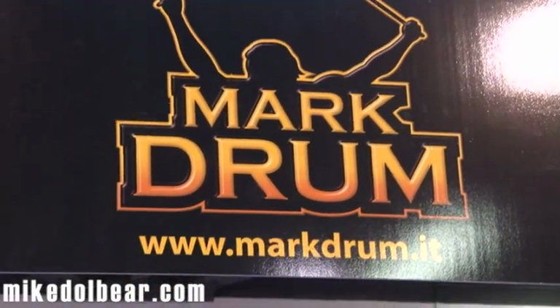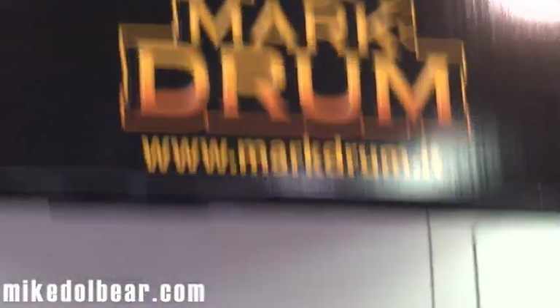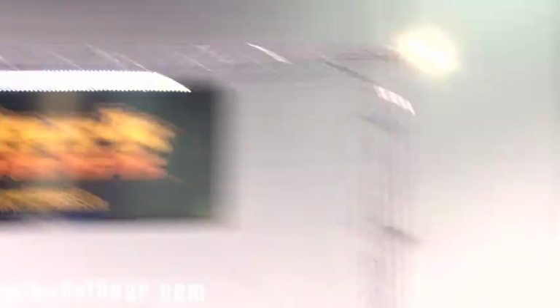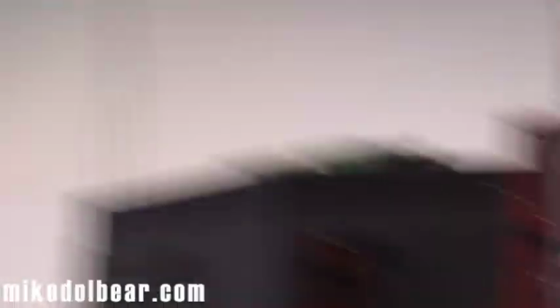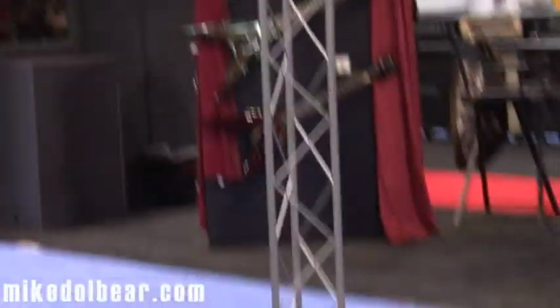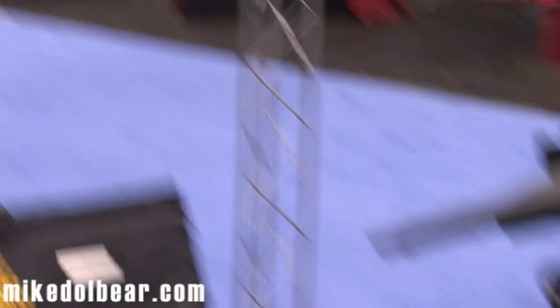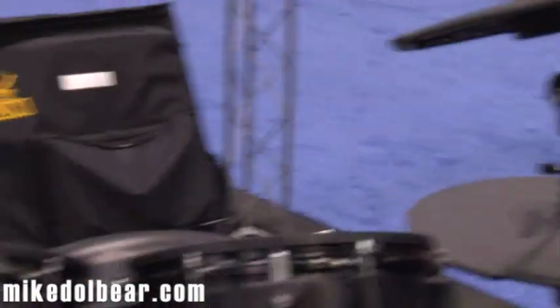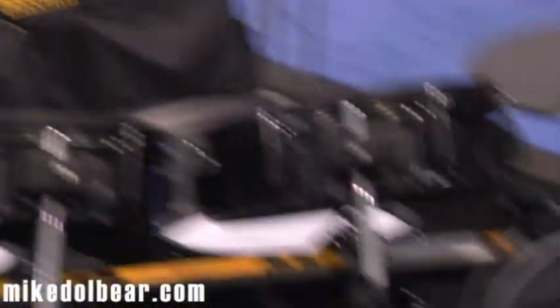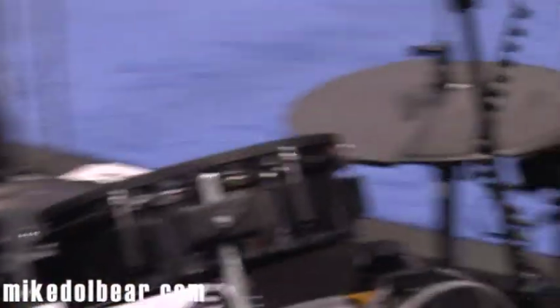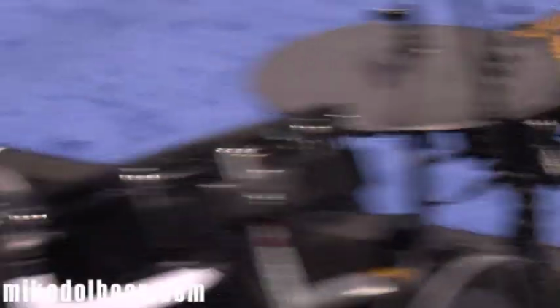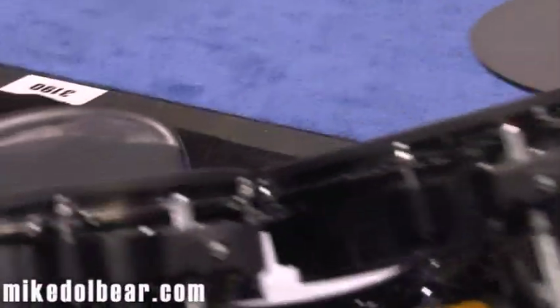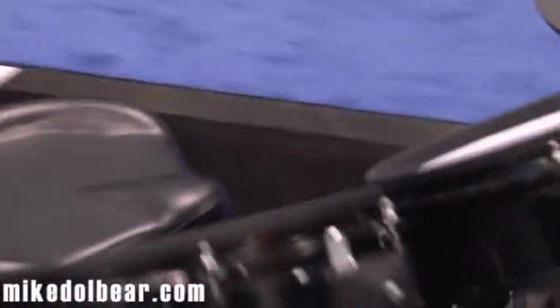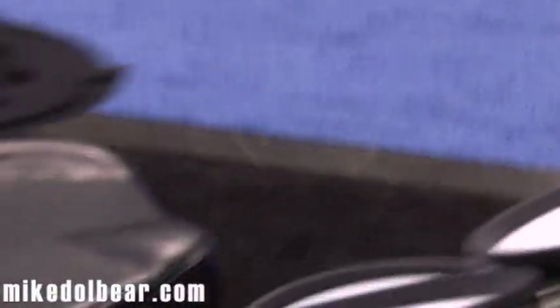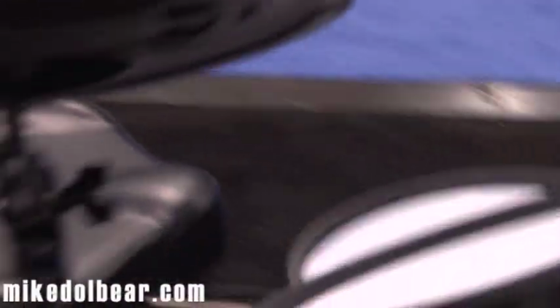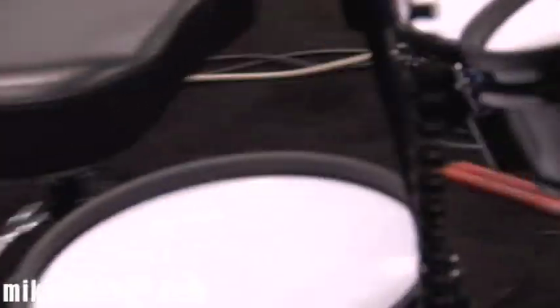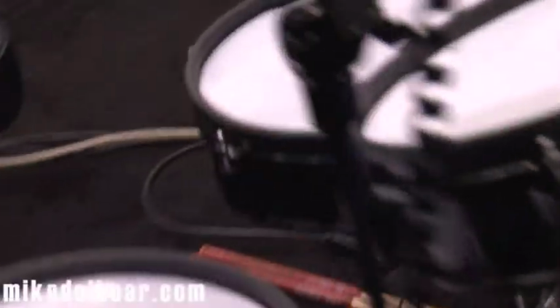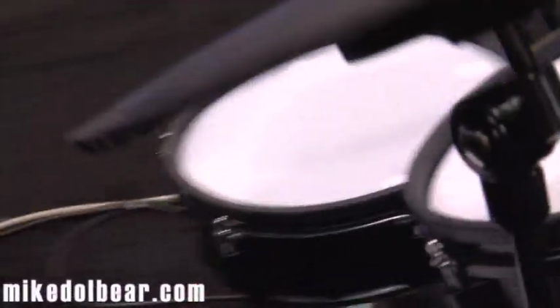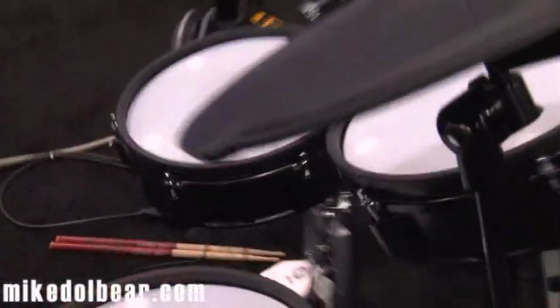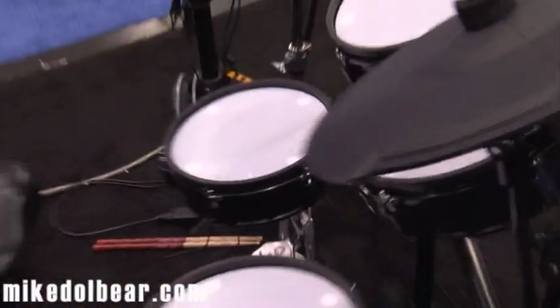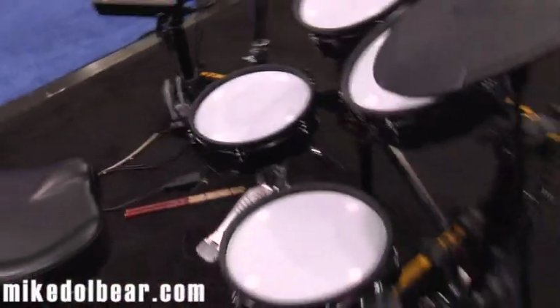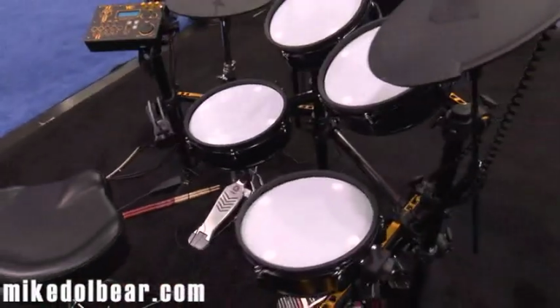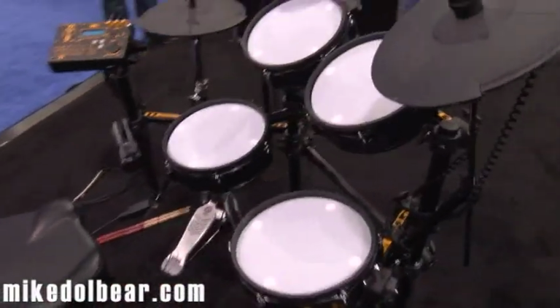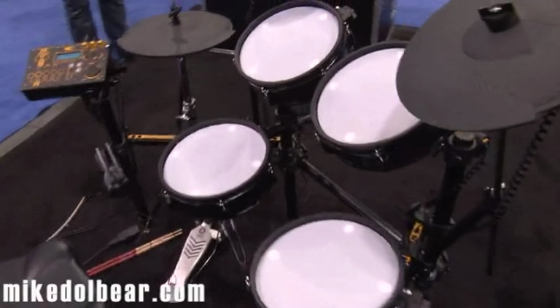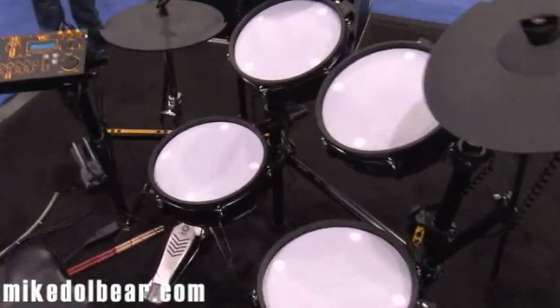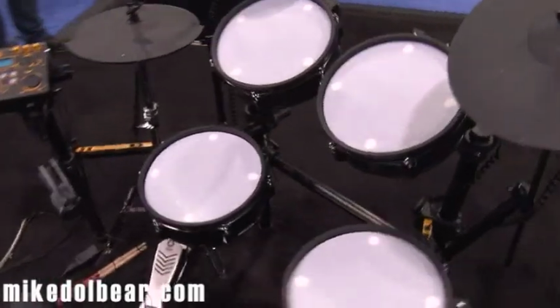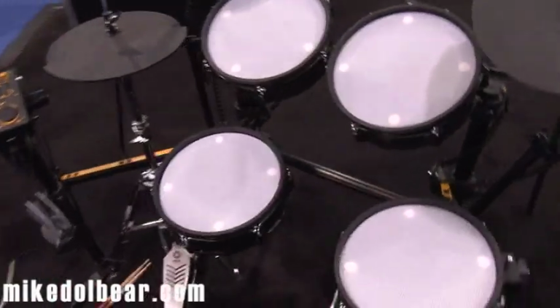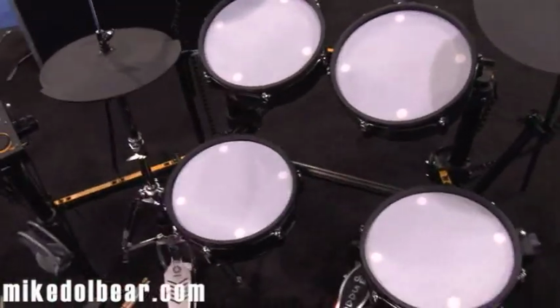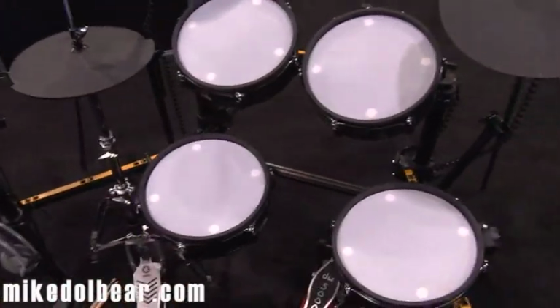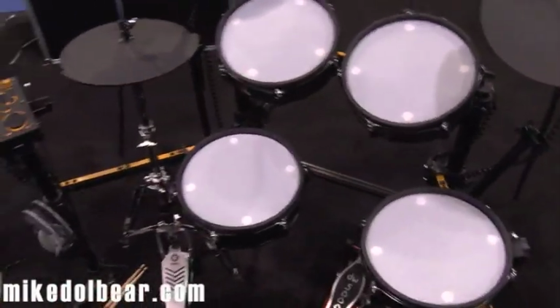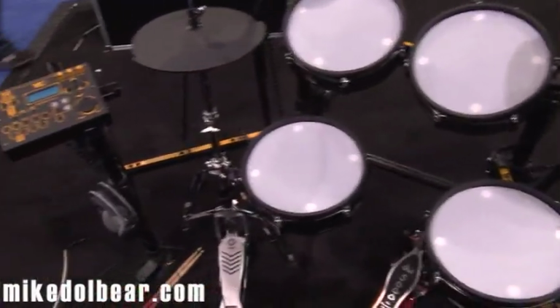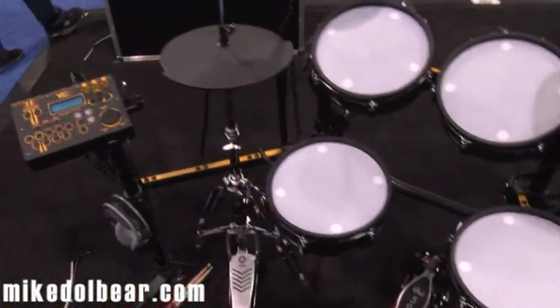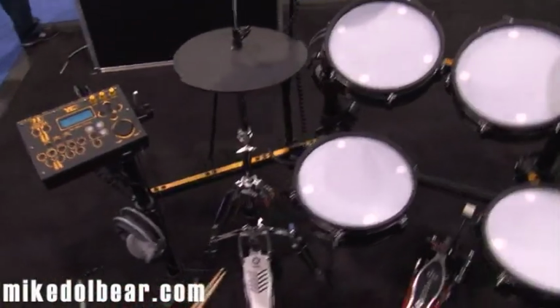Now this is something new. This is the Mark Drum. I was just wandering around and saw this, thought I'd come and try it. And it's actually very, very good.